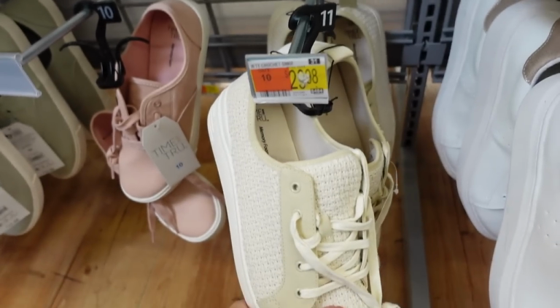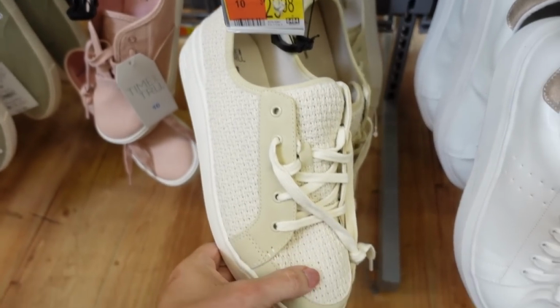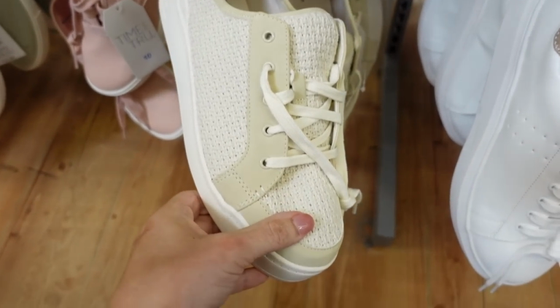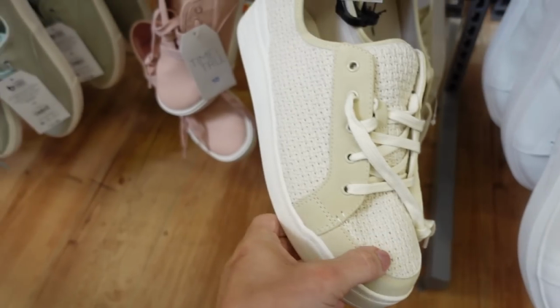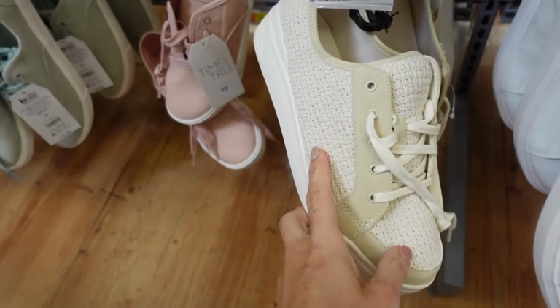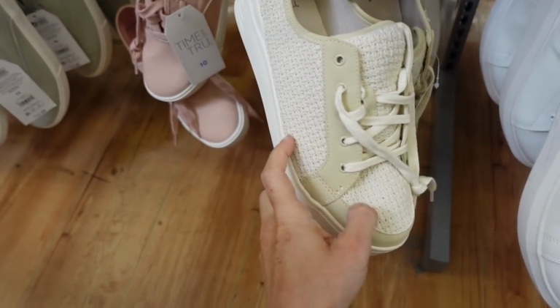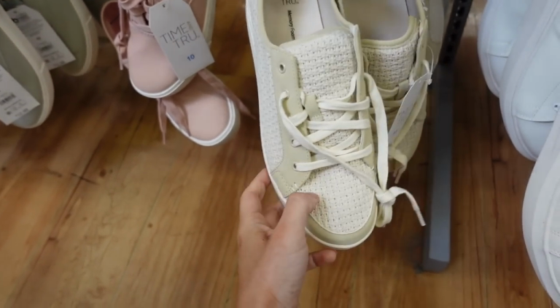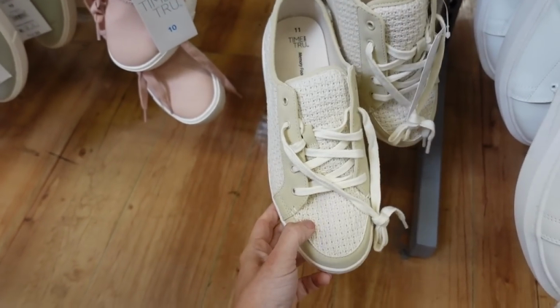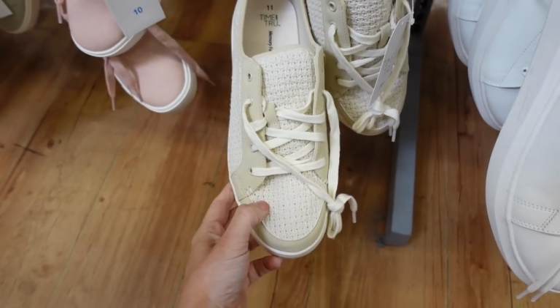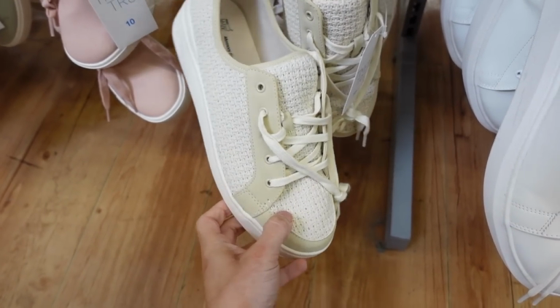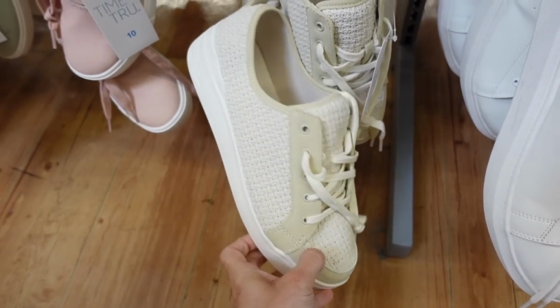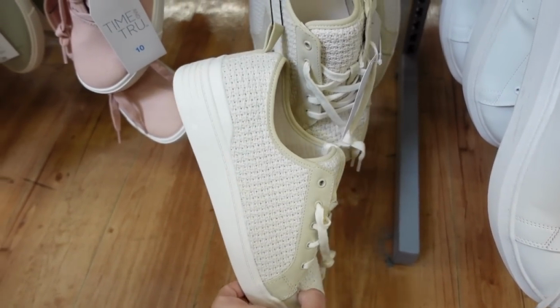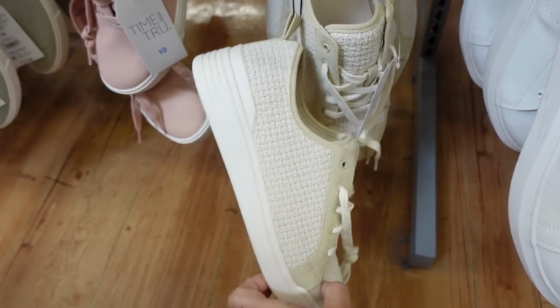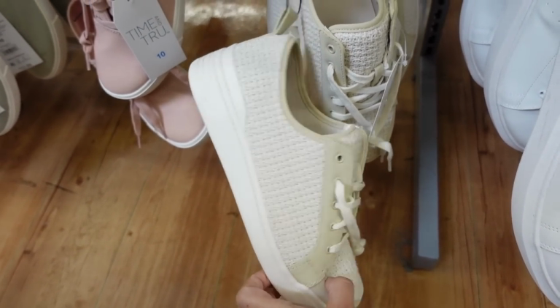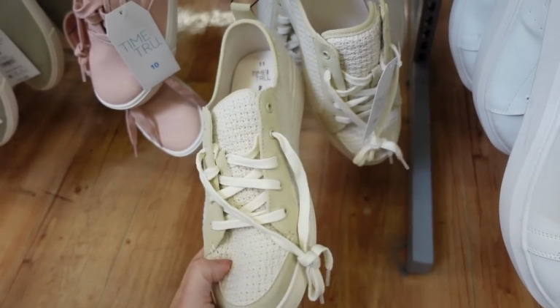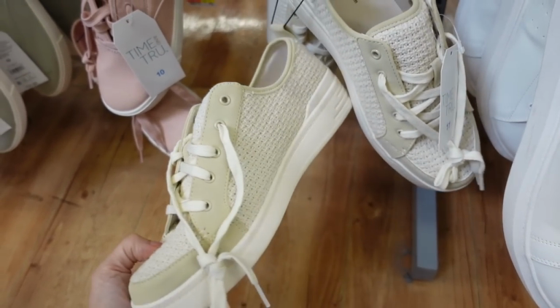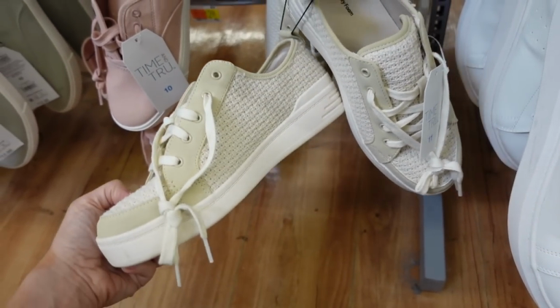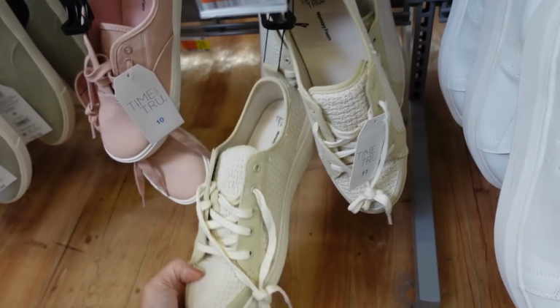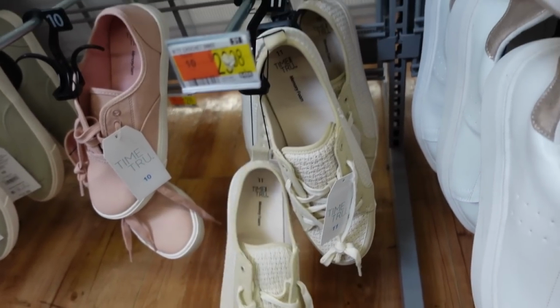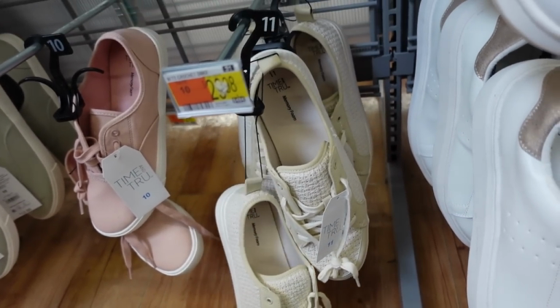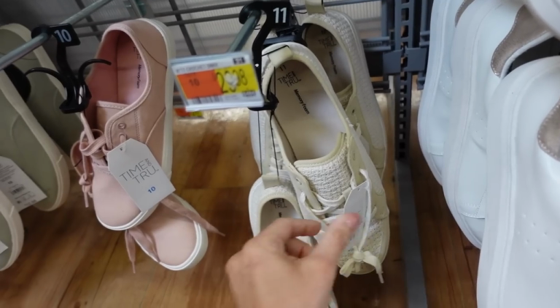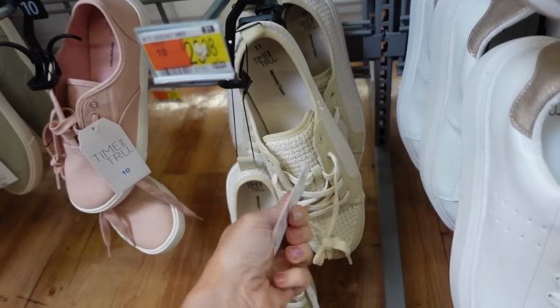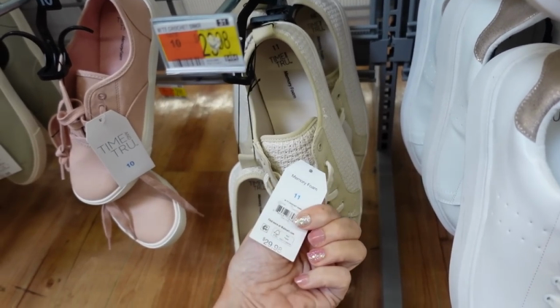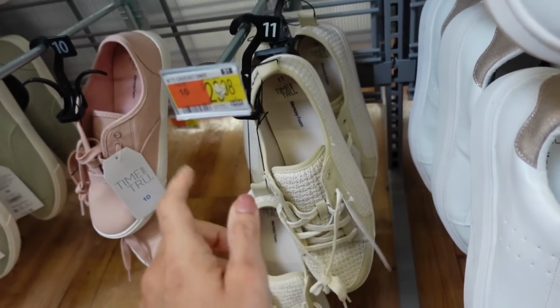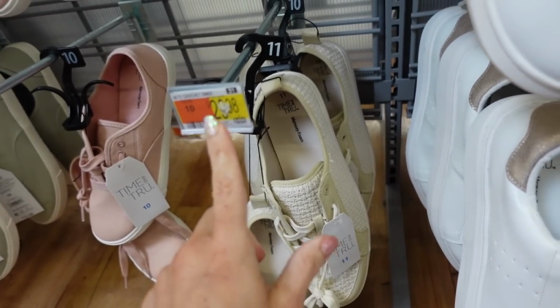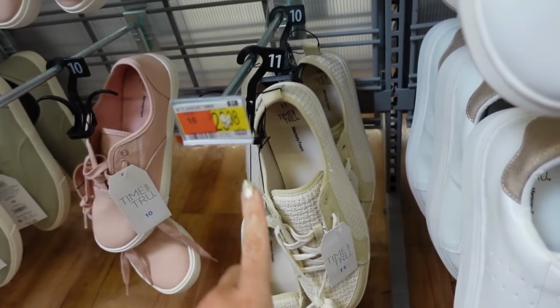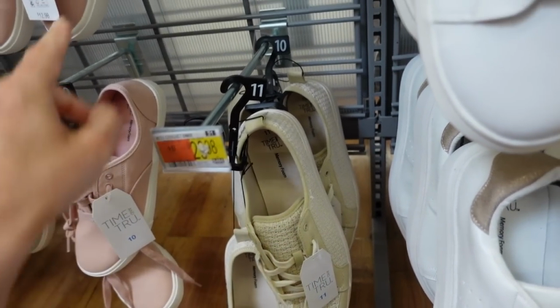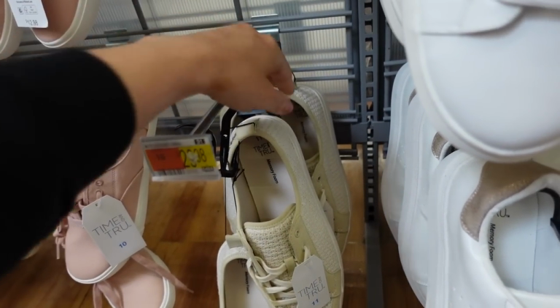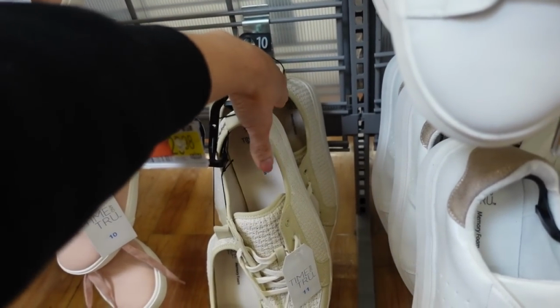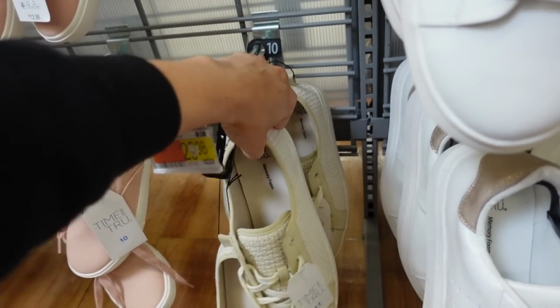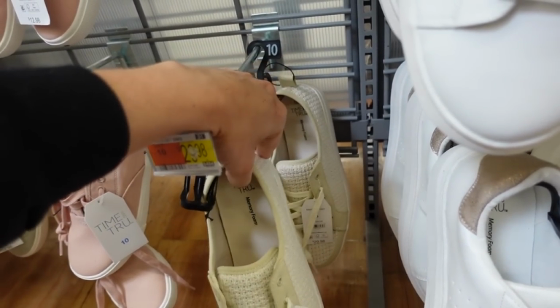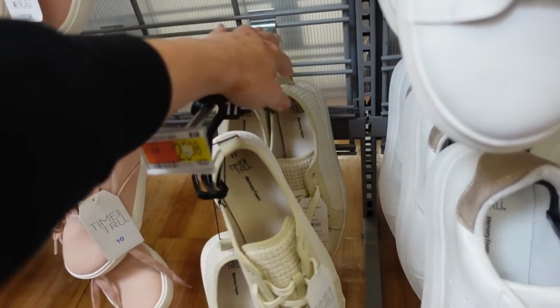Also from Time & True are these knit sneakers. They have the round toe — they're so nice — with a little bit of a platform. They are regularly $29.98, and I'm pretty sure these are on sale online.